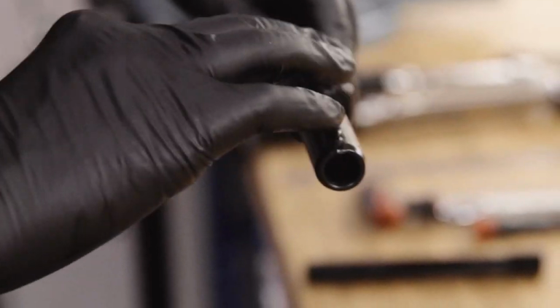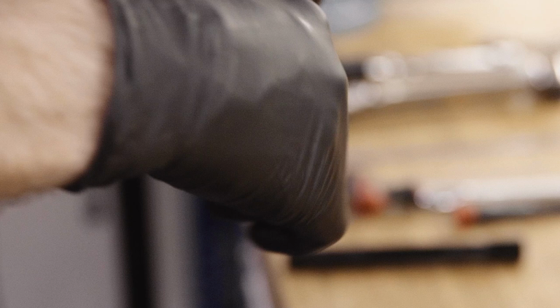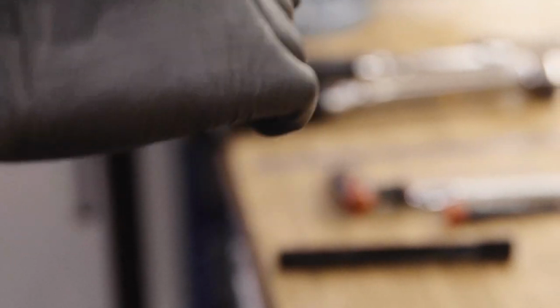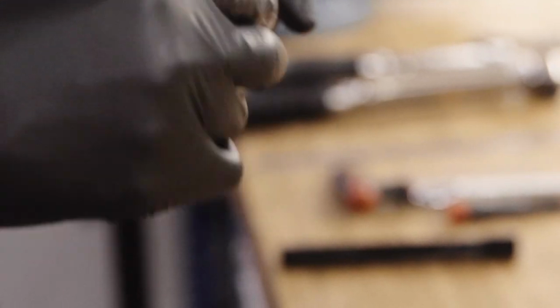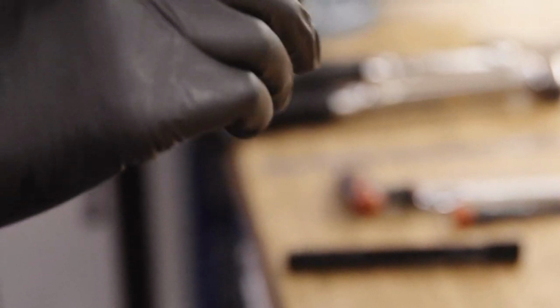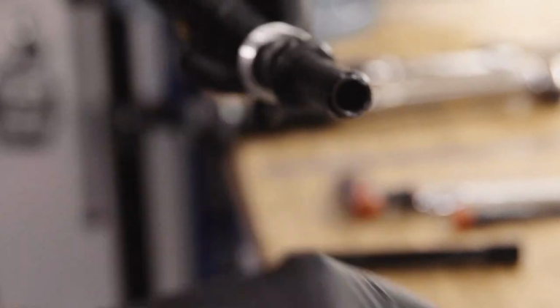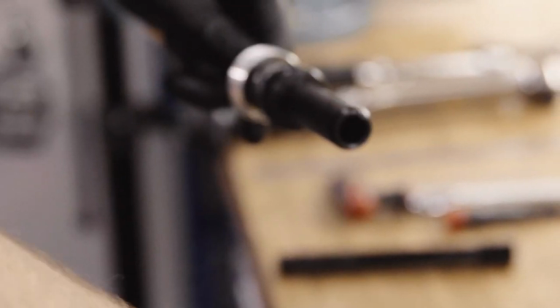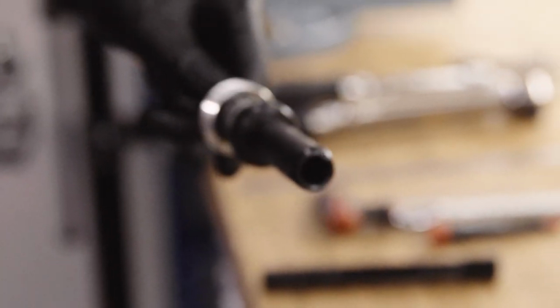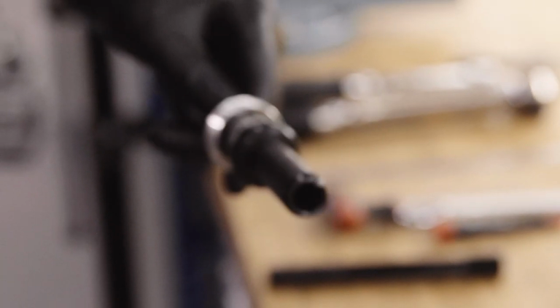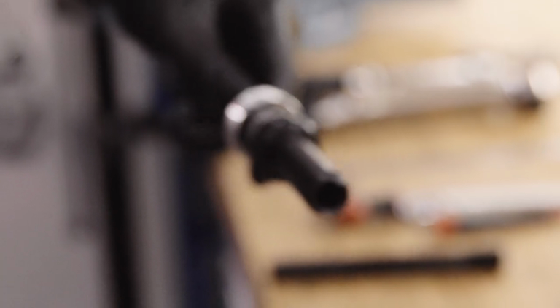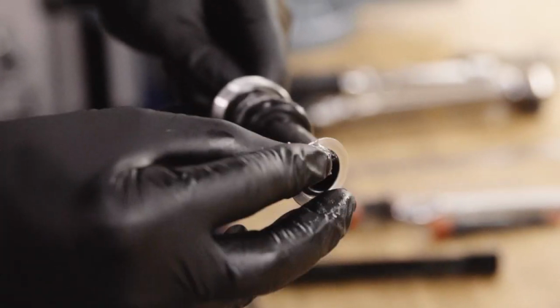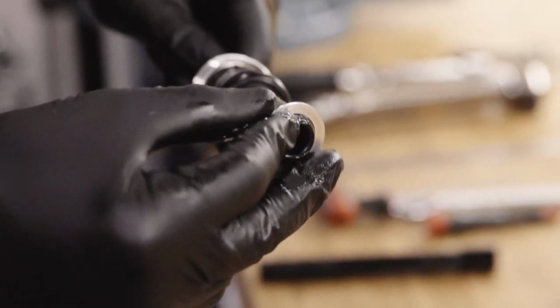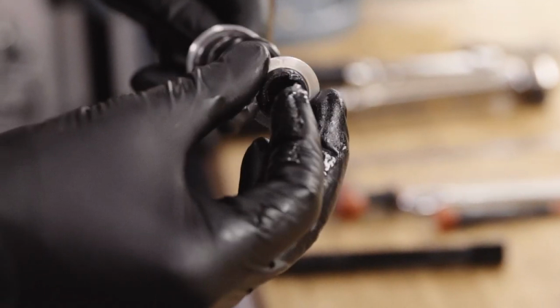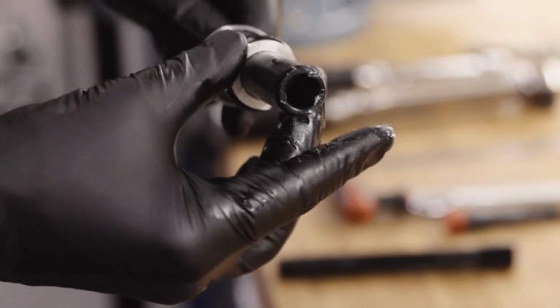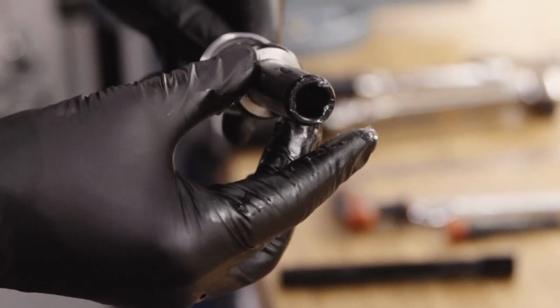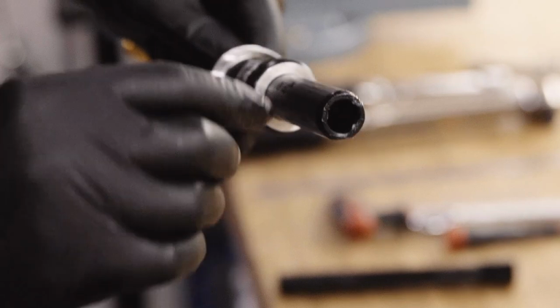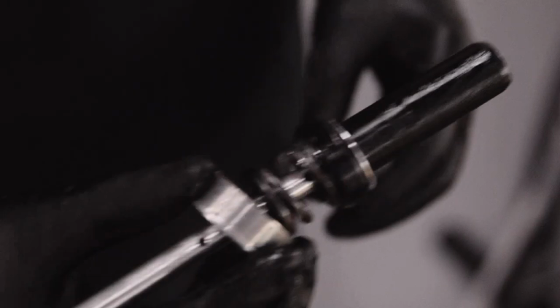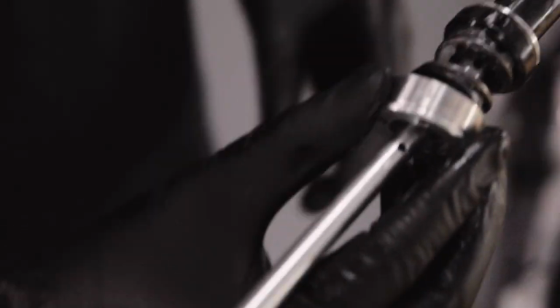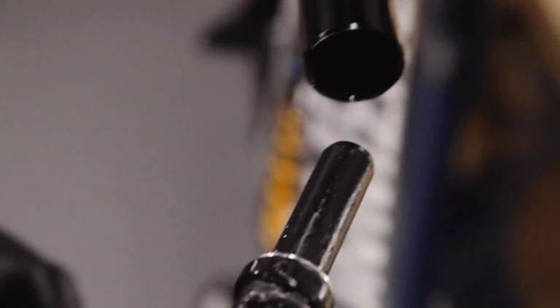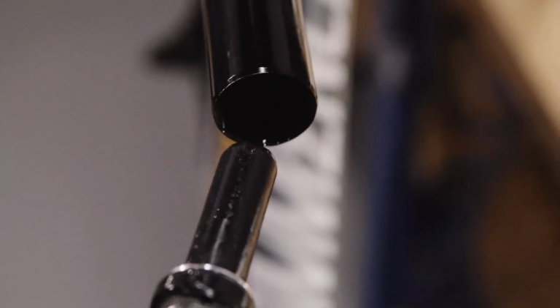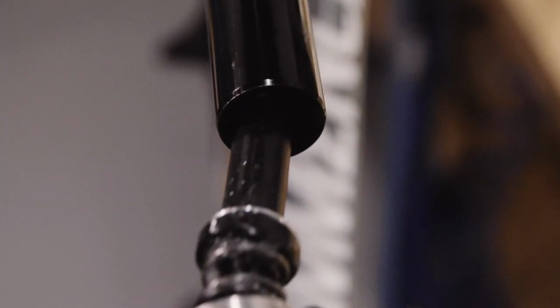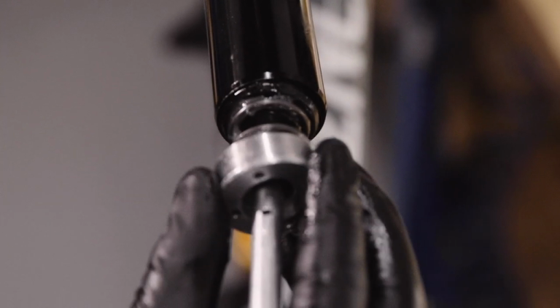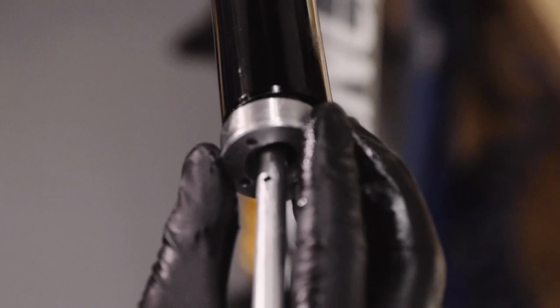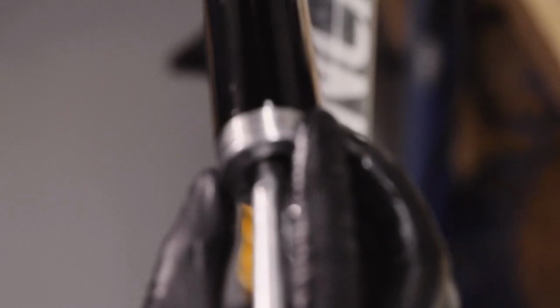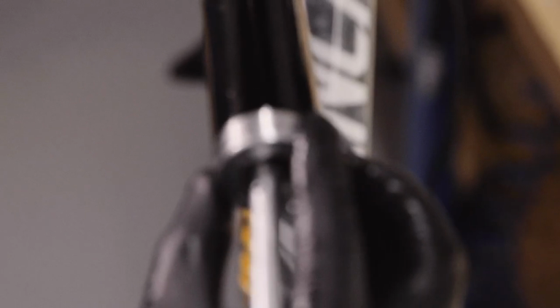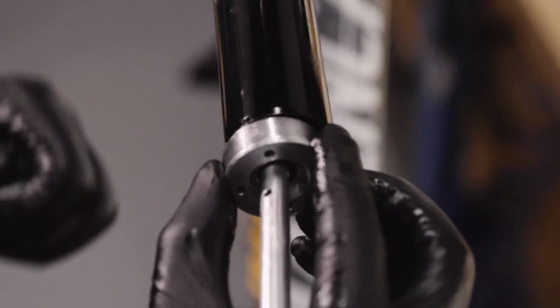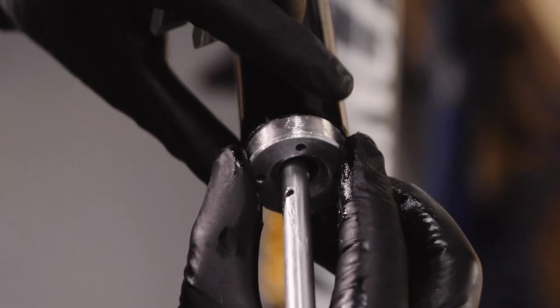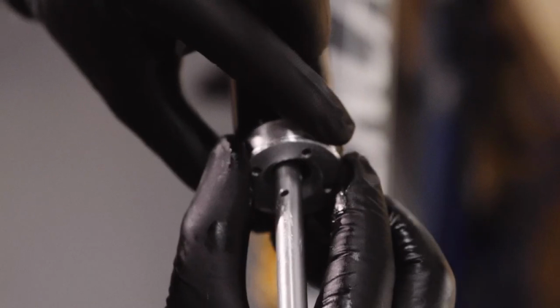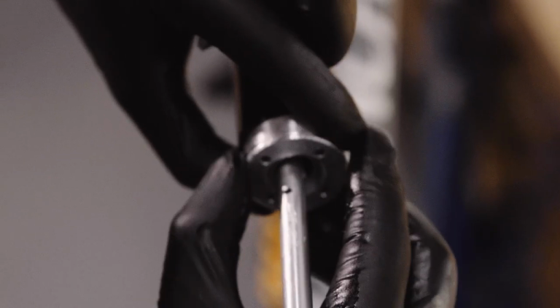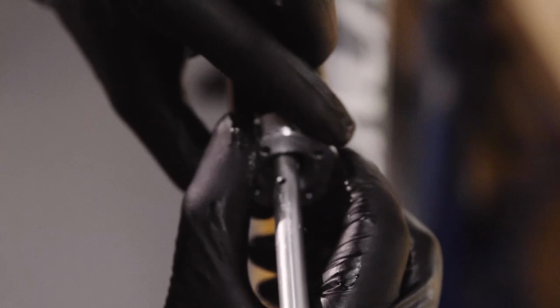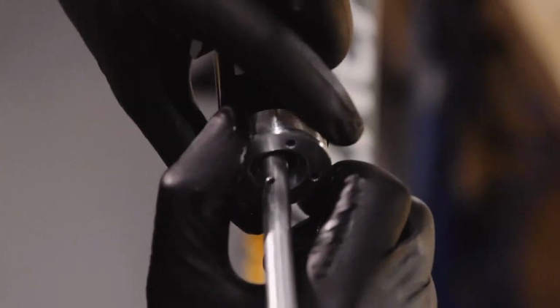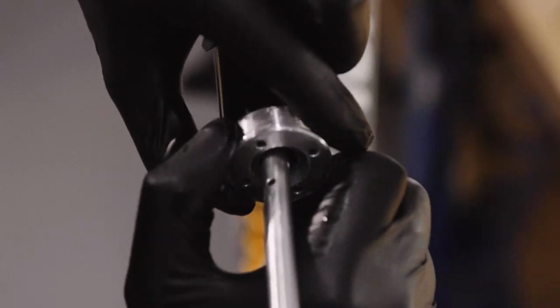Grease the lower part of the coil spring kit and add the washer. Insert the spring cartridge into the stanchion tube and tighten to the correct torque using the coil kit tool.